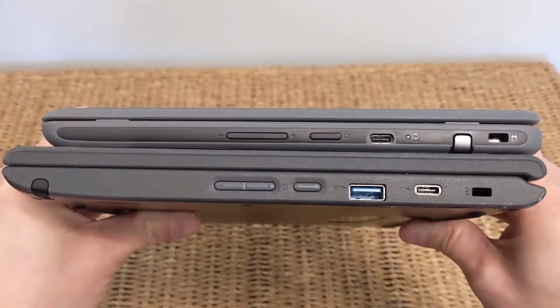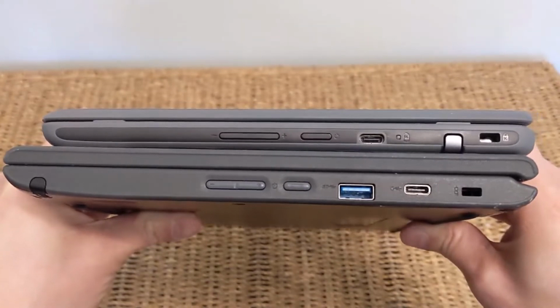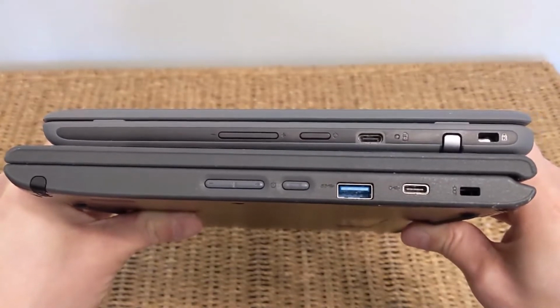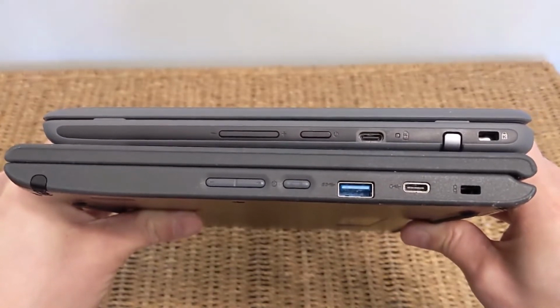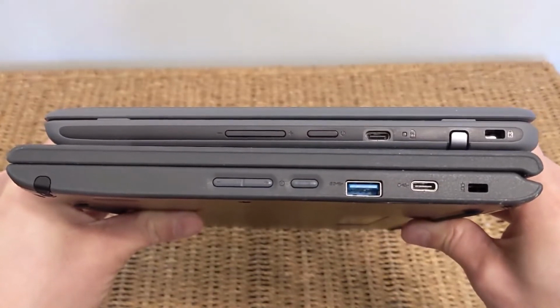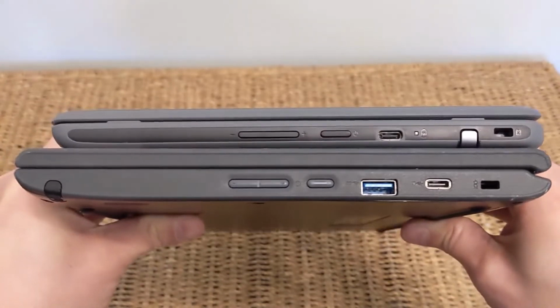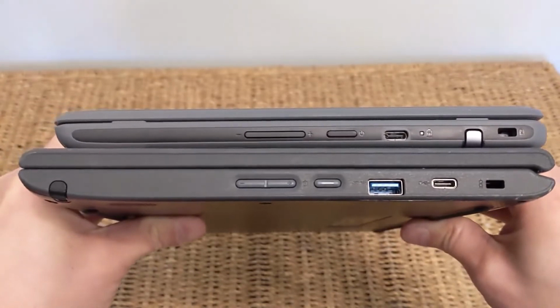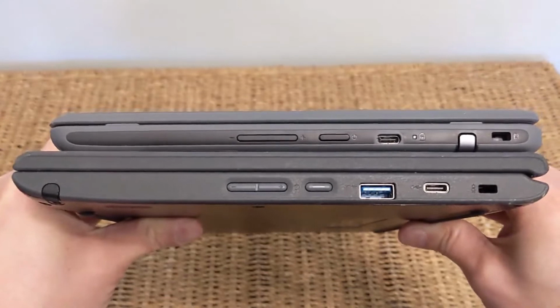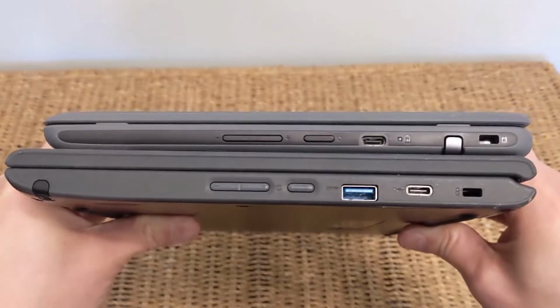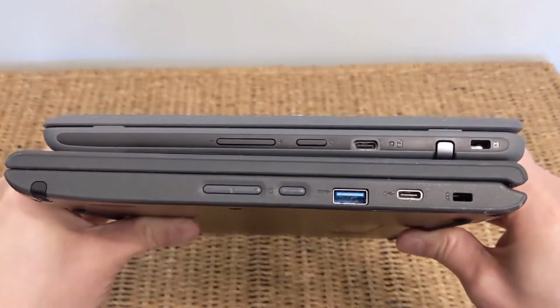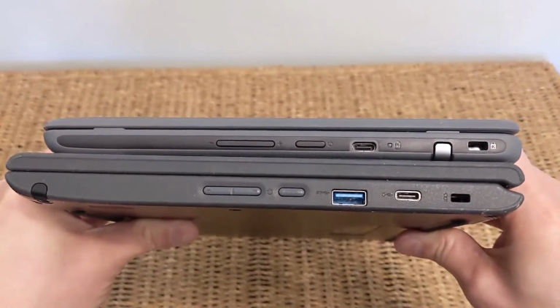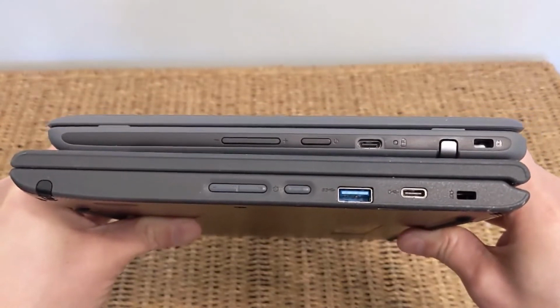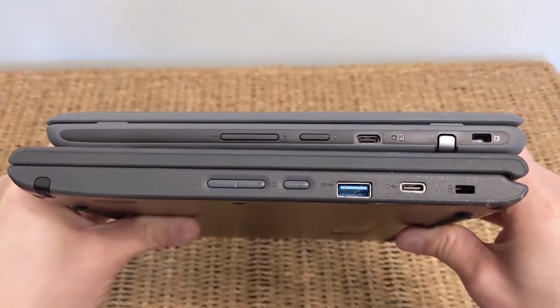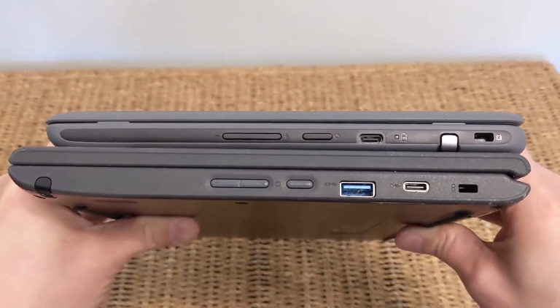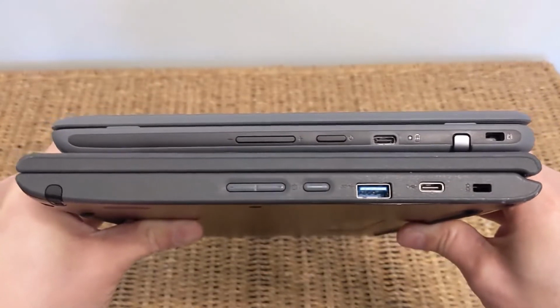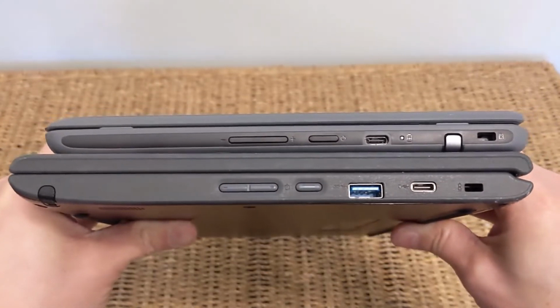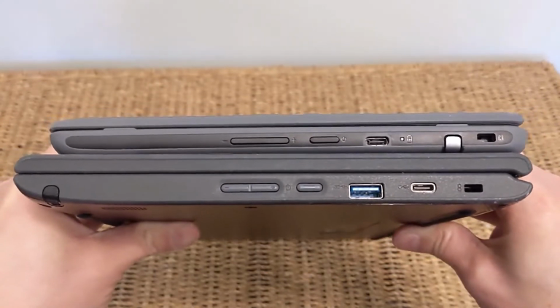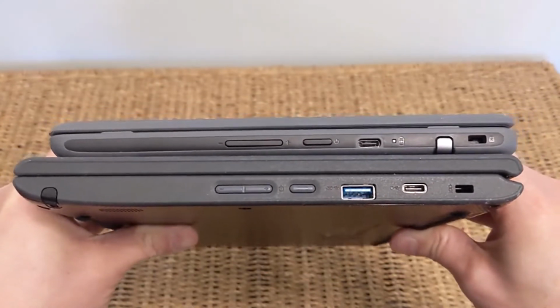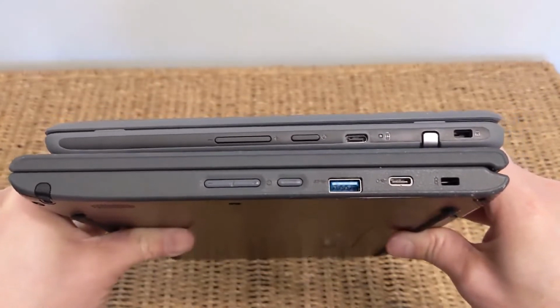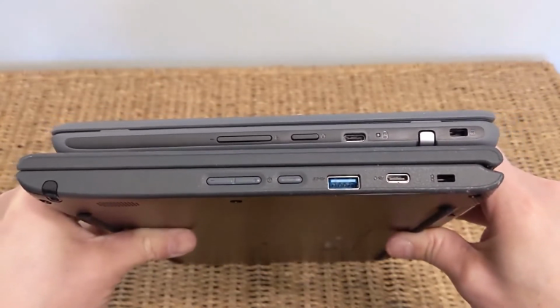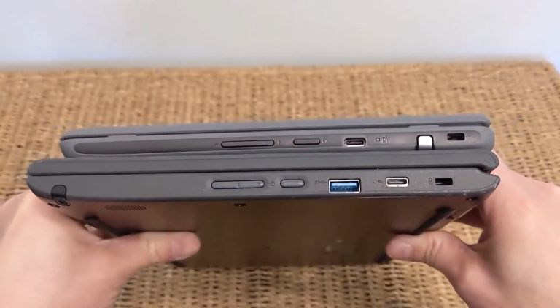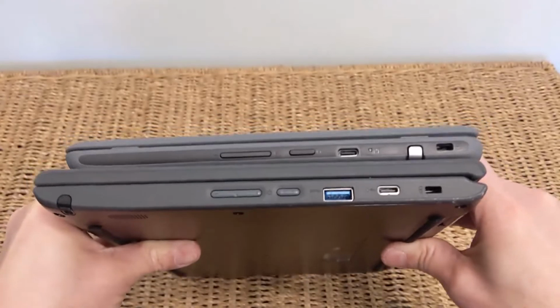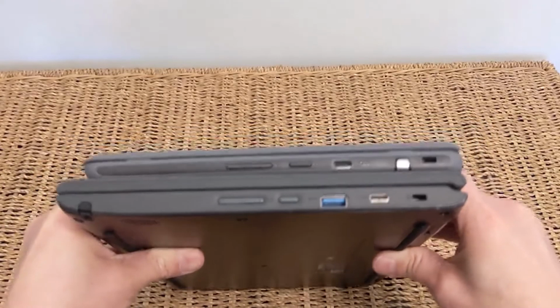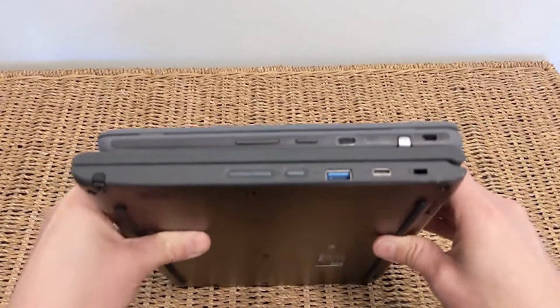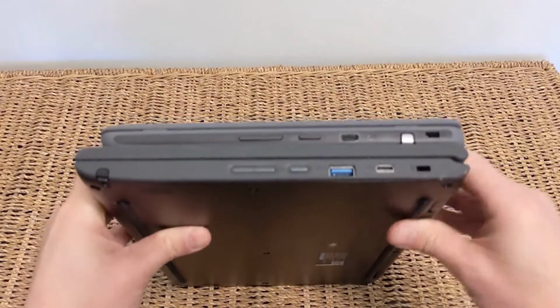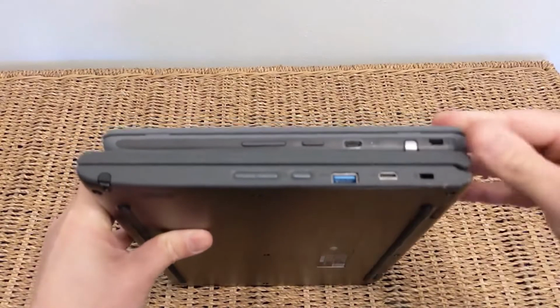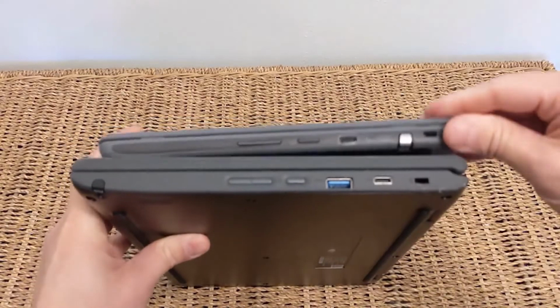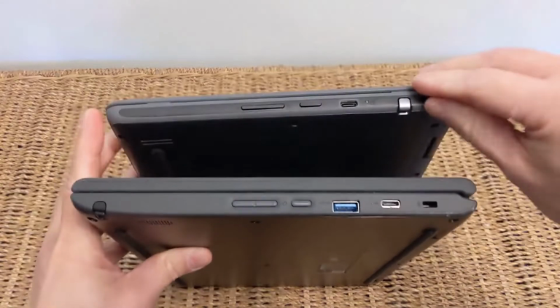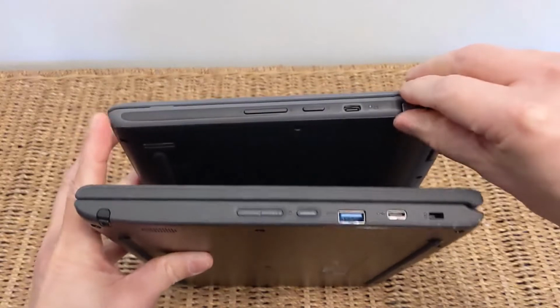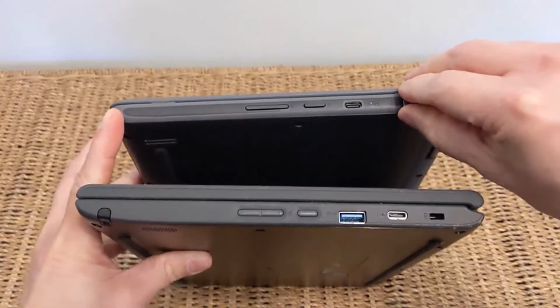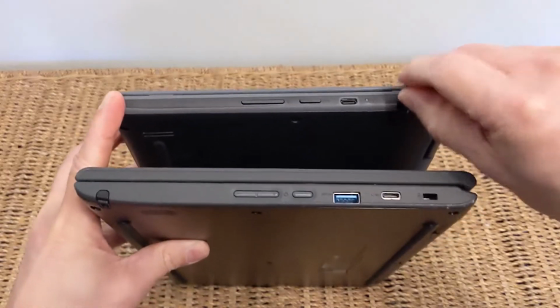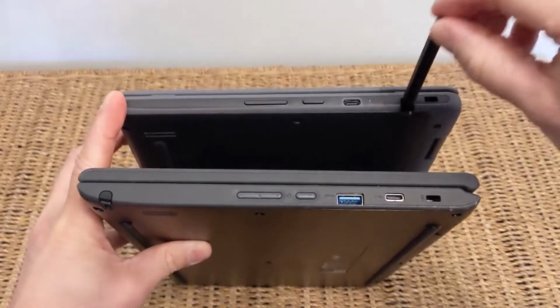On the right-hand side, the only difference is there's an additional USB-A port on the Lenovo. Otherwise, they offer the same connectivity and functionality. Both of them keep their stylus over on this side.